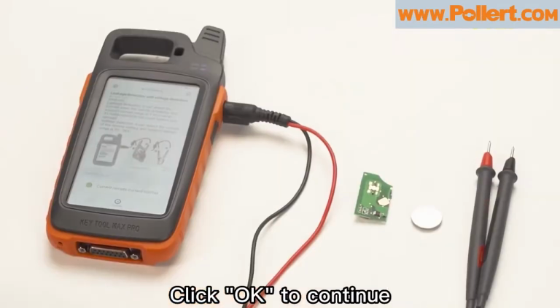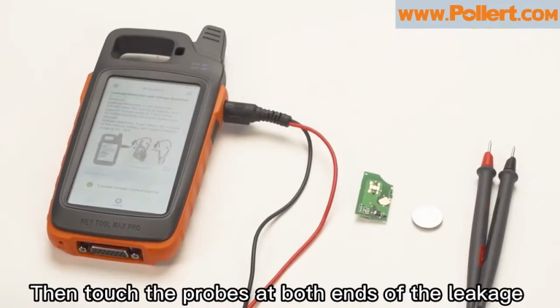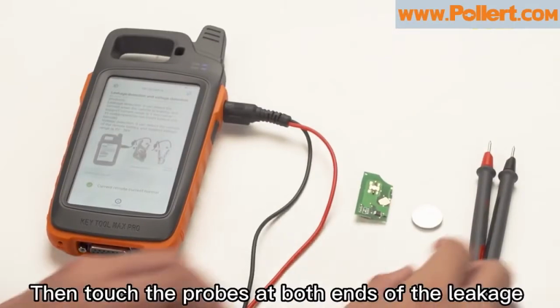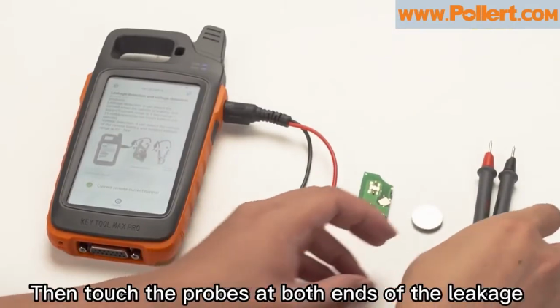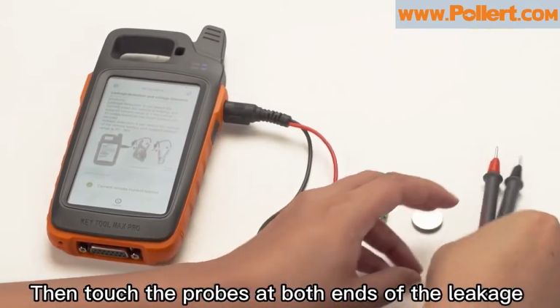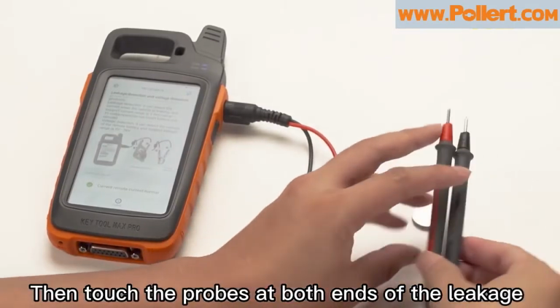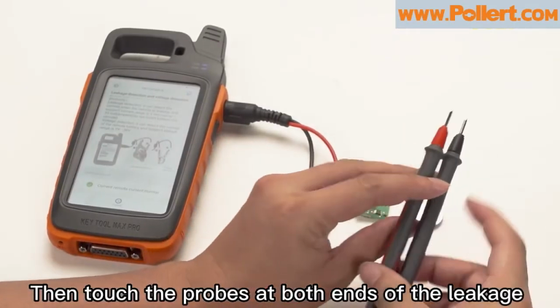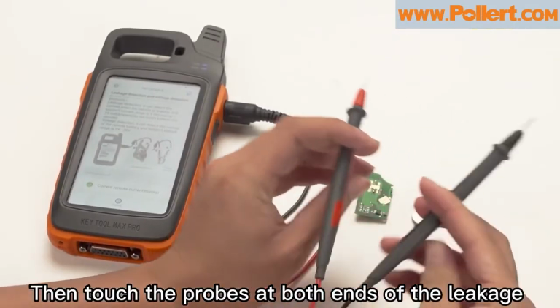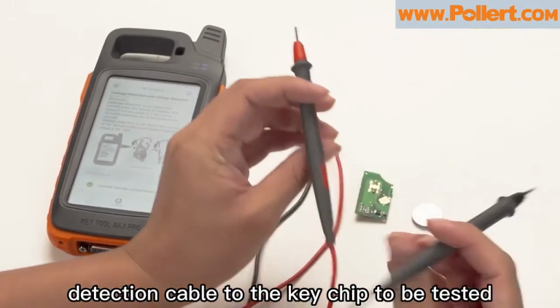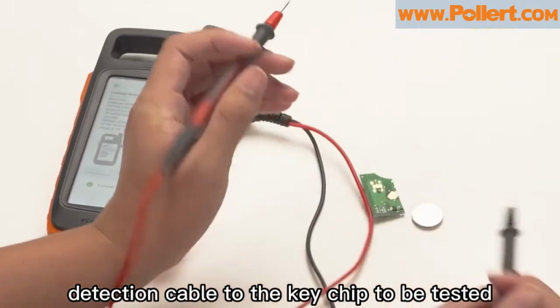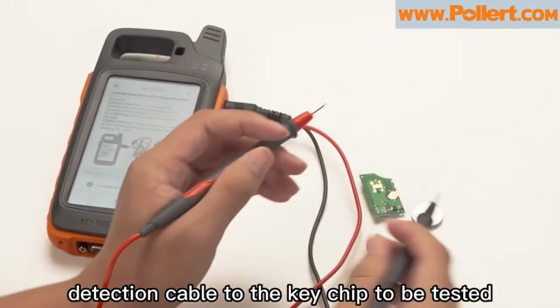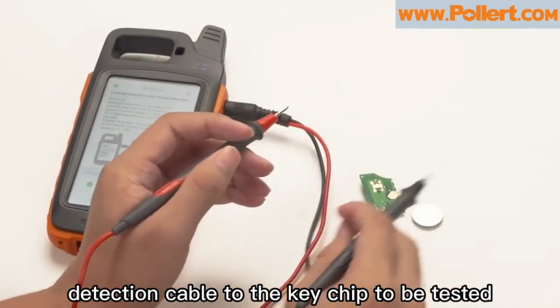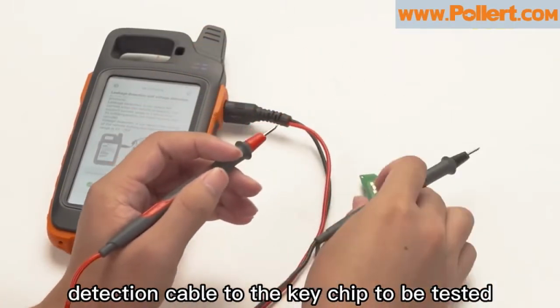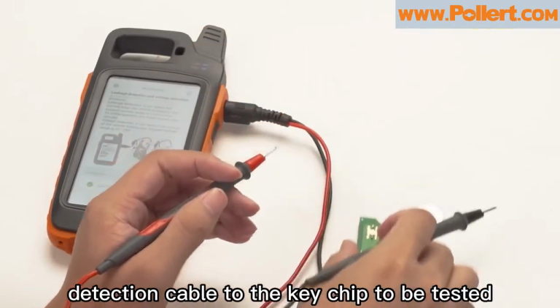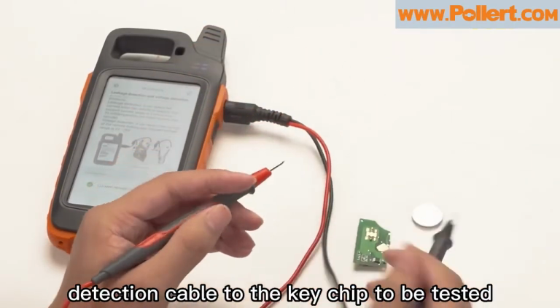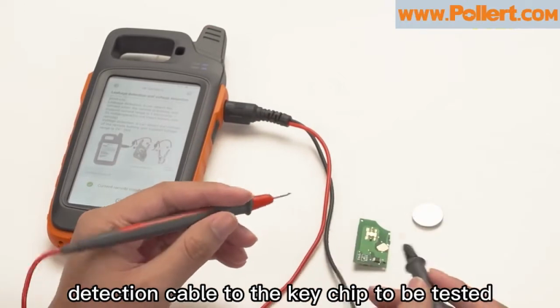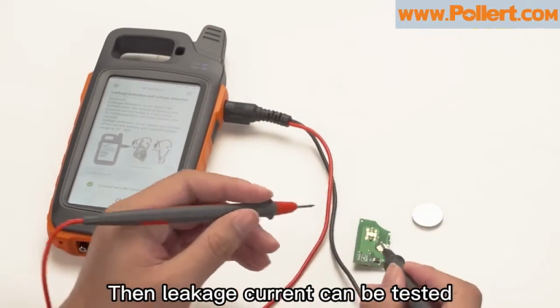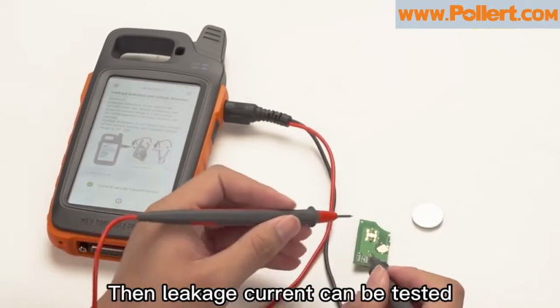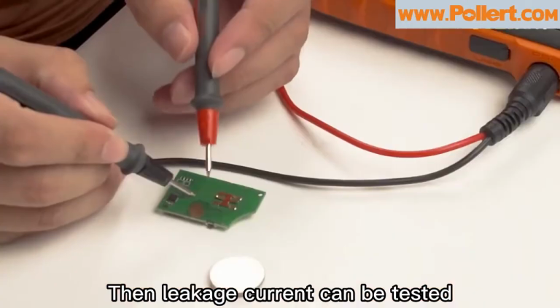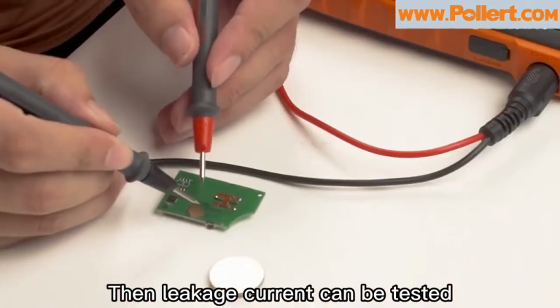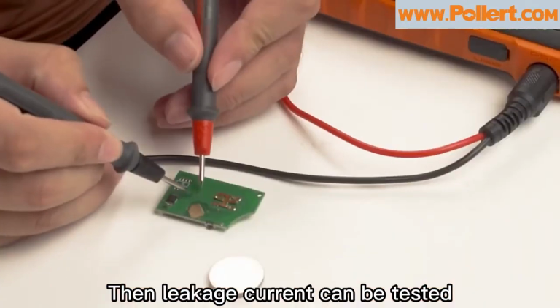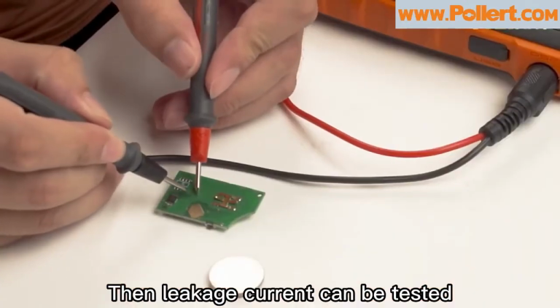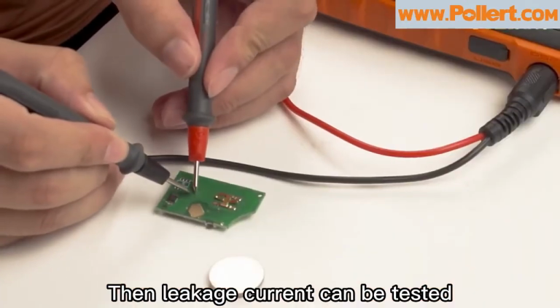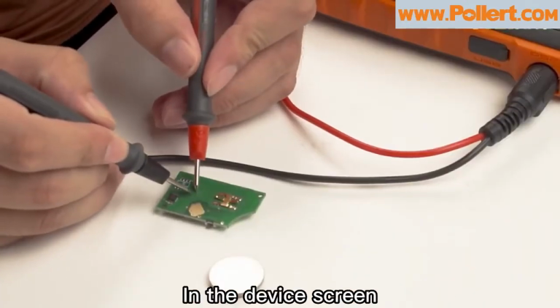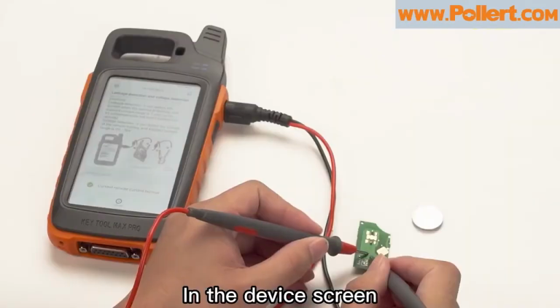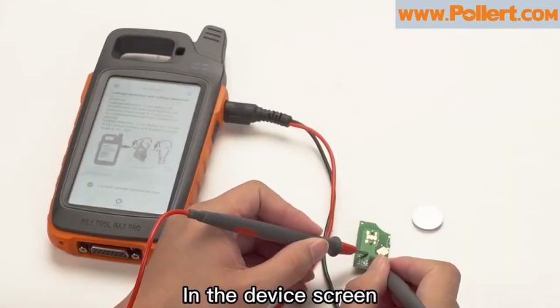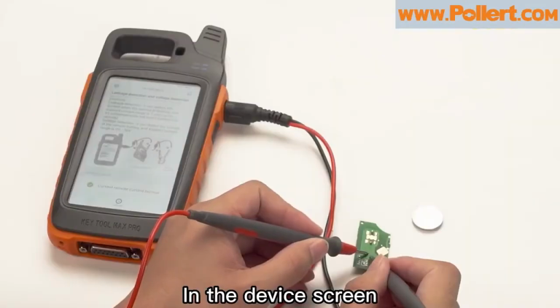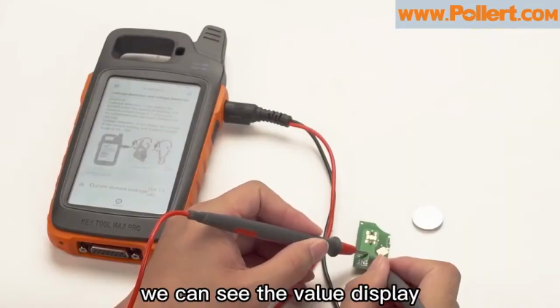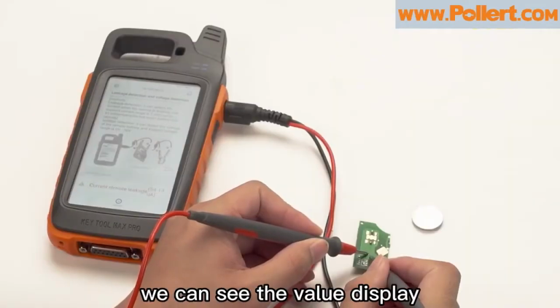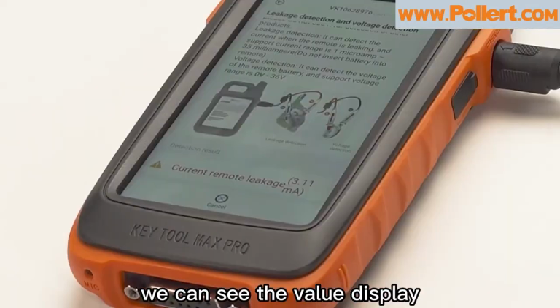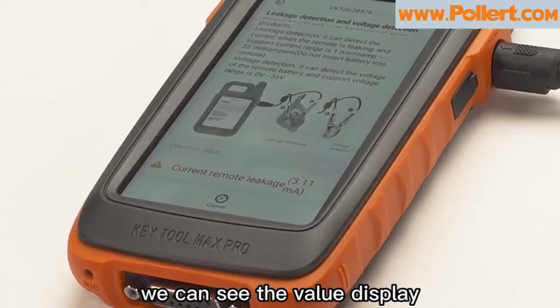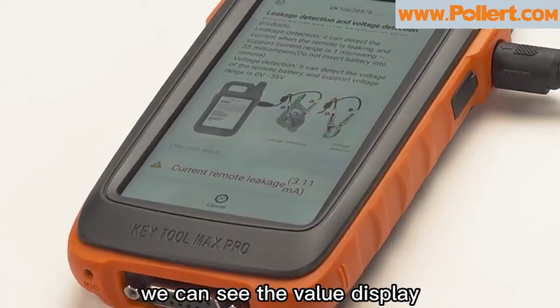Then touch the probes at both ends of the leakage detection cable to the key chip to be tested. Then leakage current can be tested. In the device screen, we can see the value display.